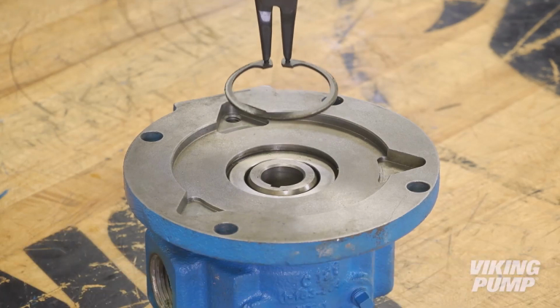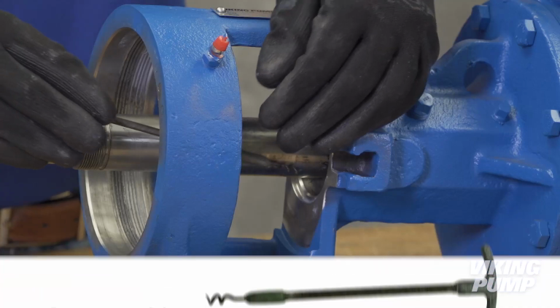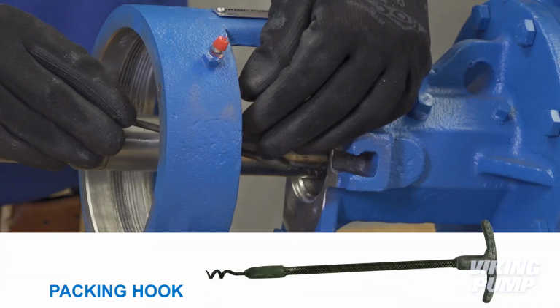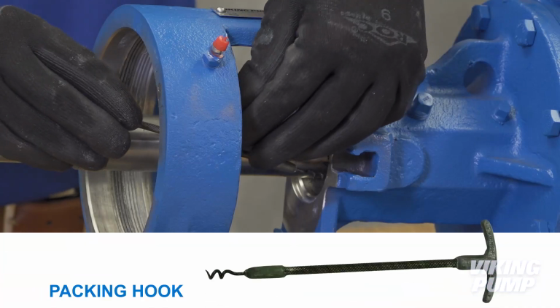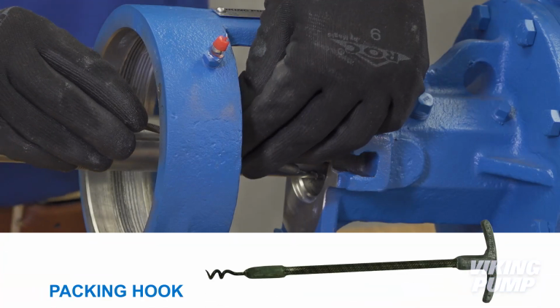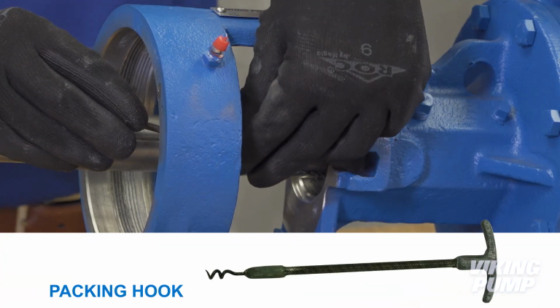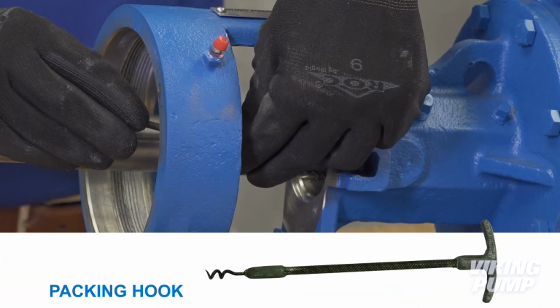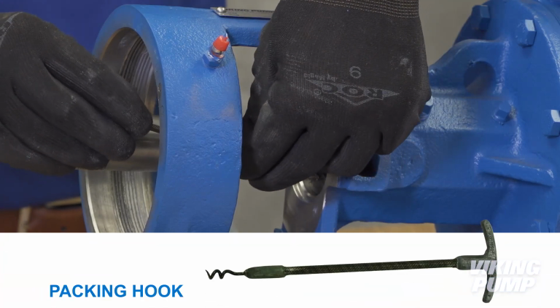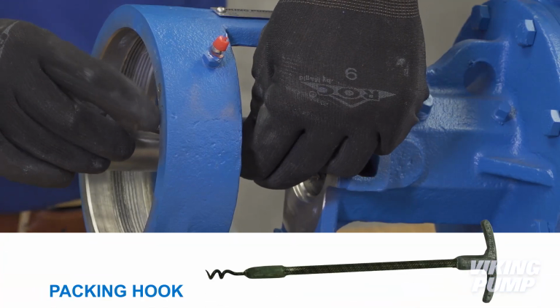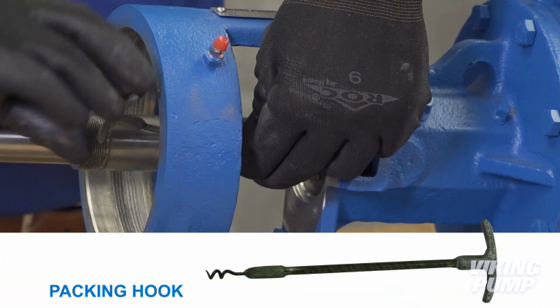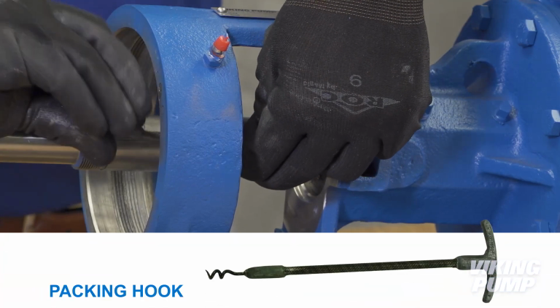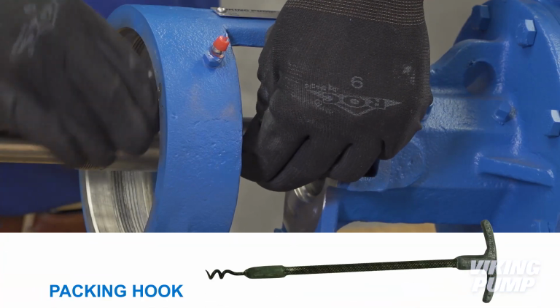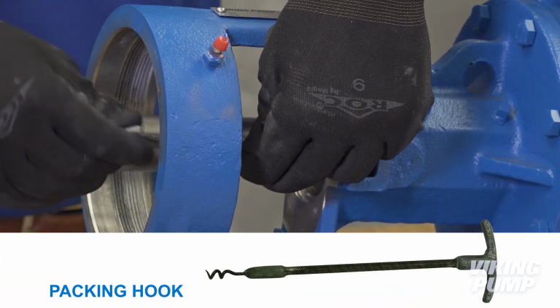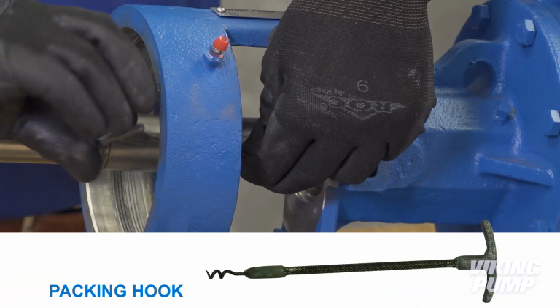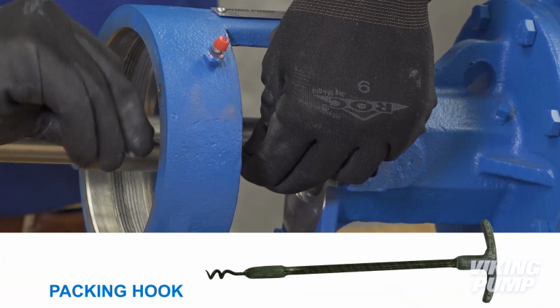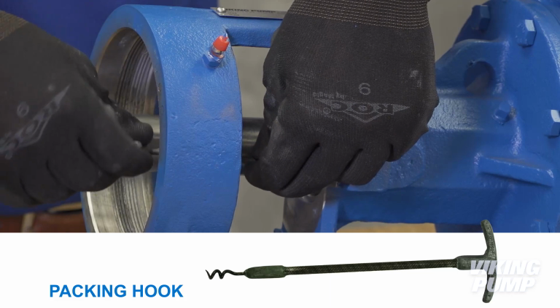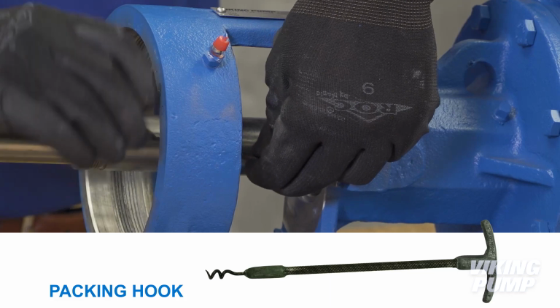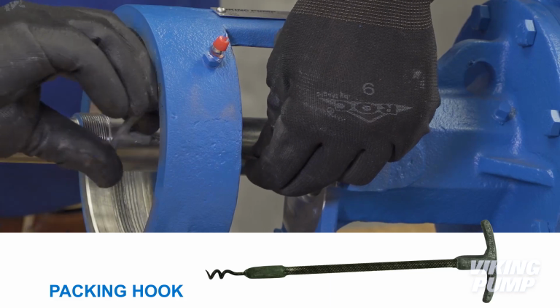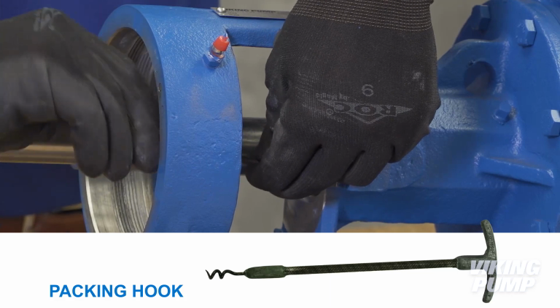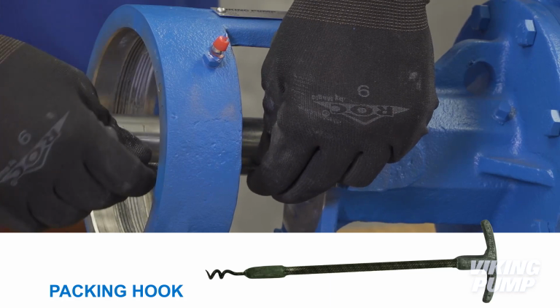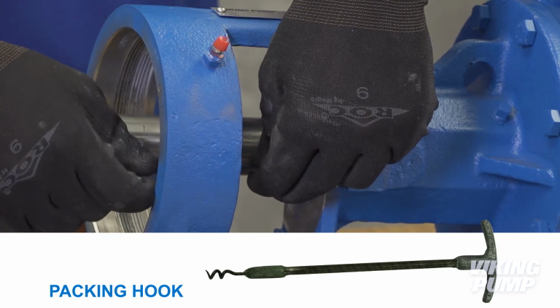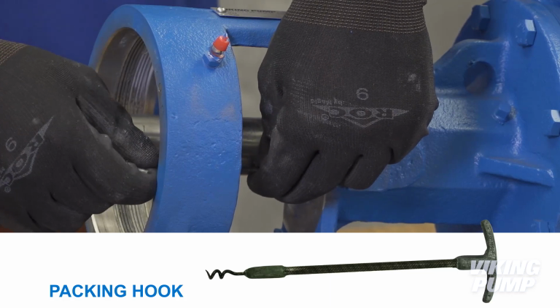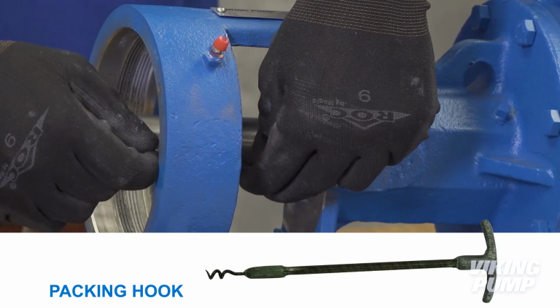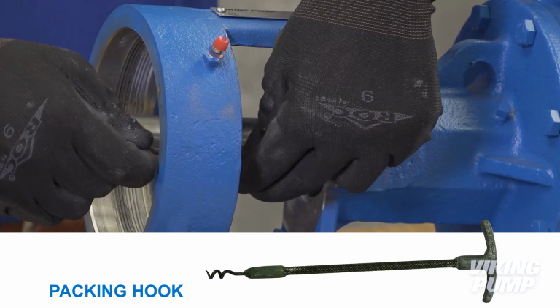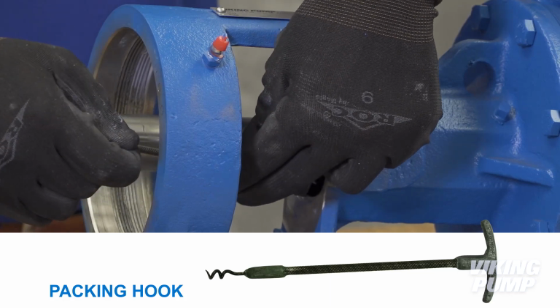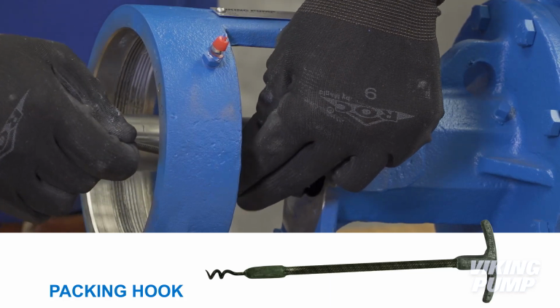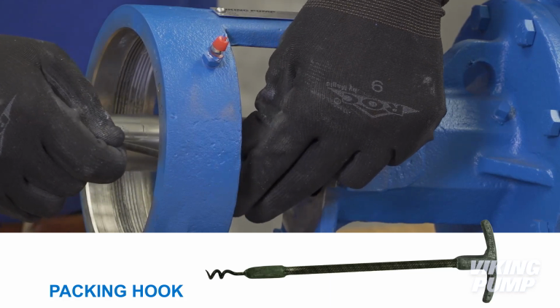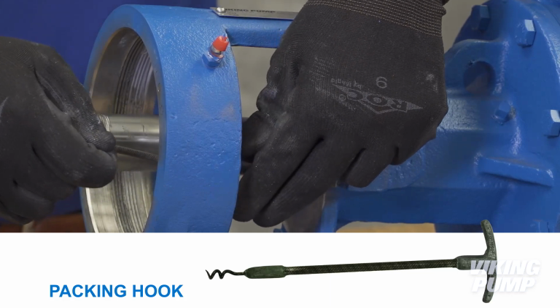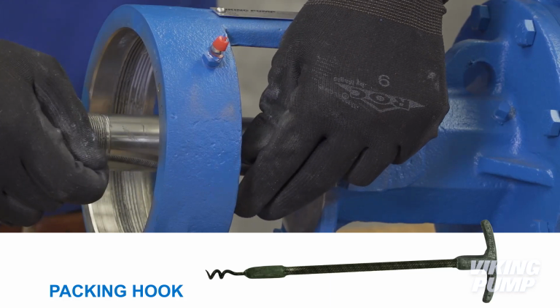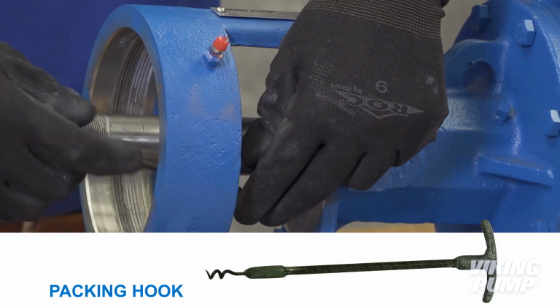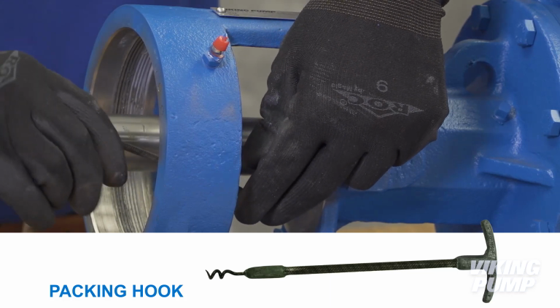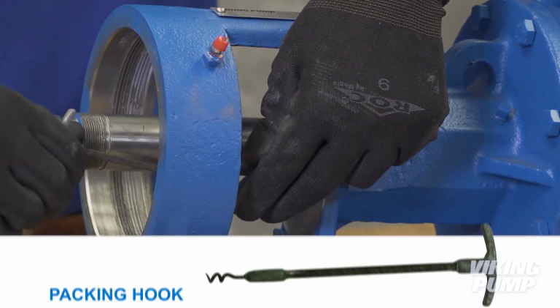For packed pumps, a packing hook is also important. The miniature corkscrew at the end is the best way to extend your reach to grab hold of each packing ring to remove it from the stuffing box.